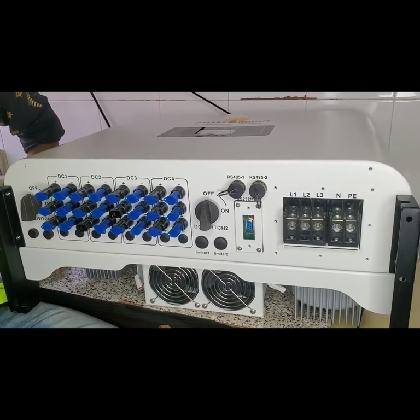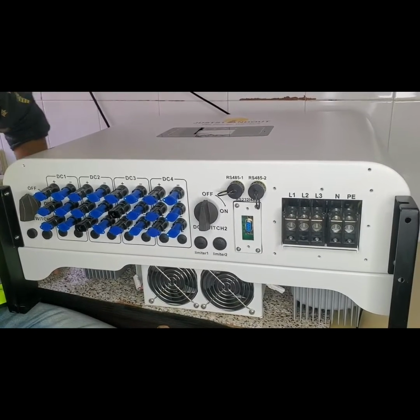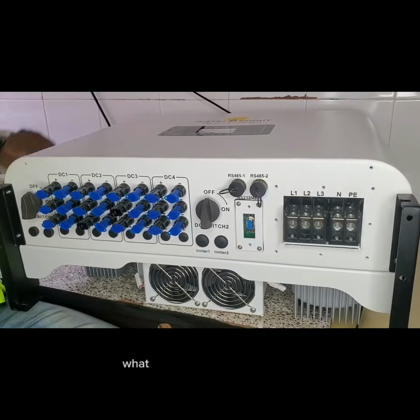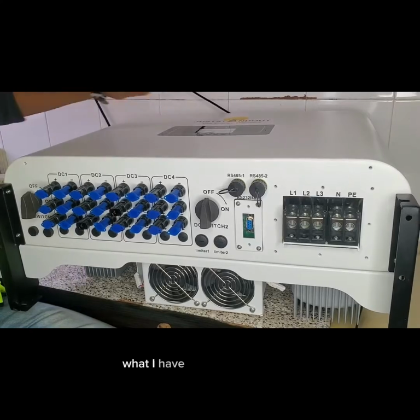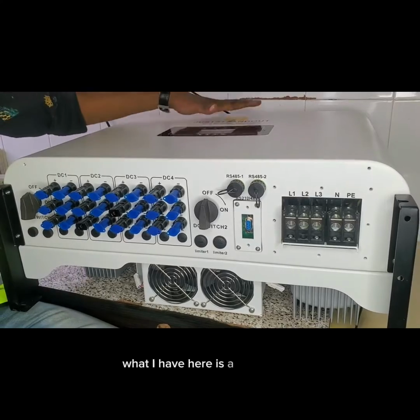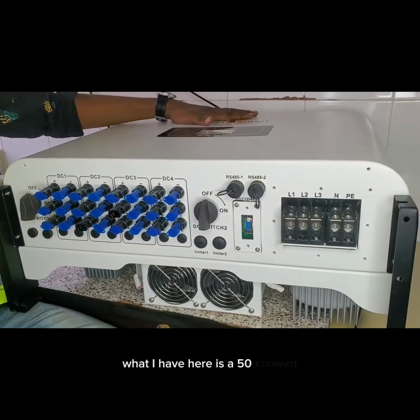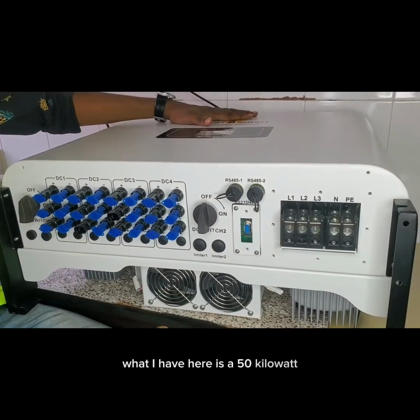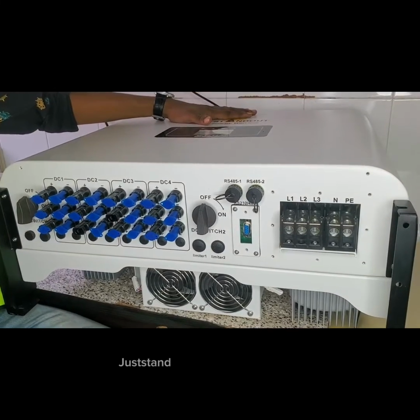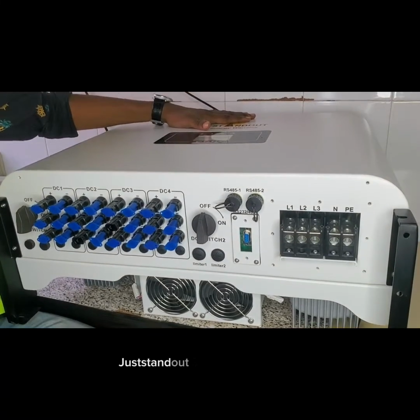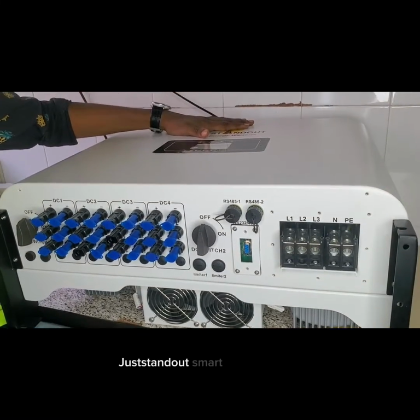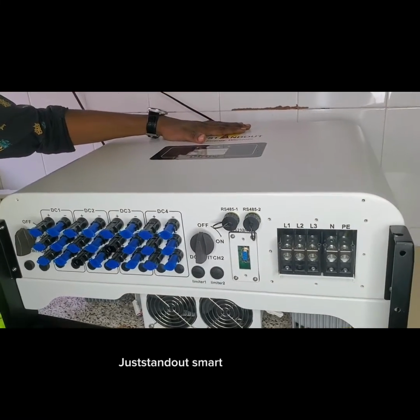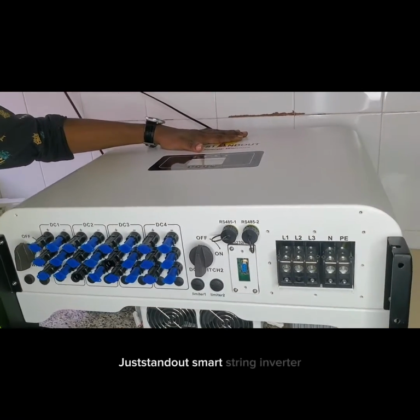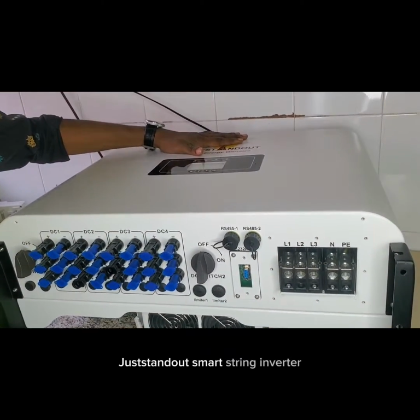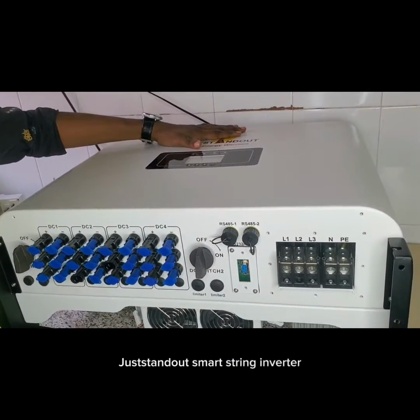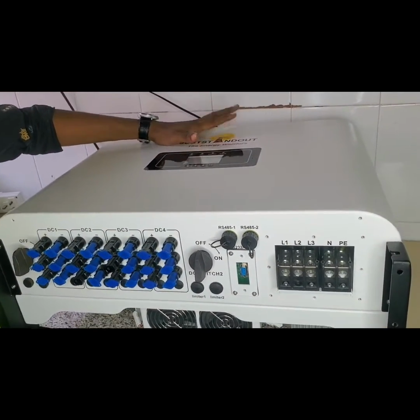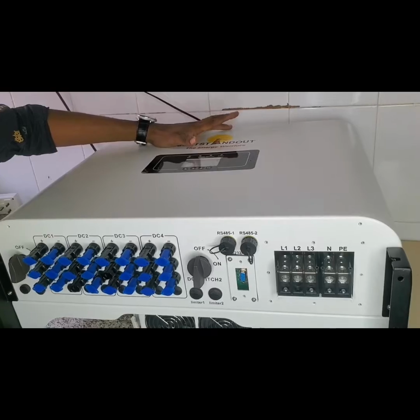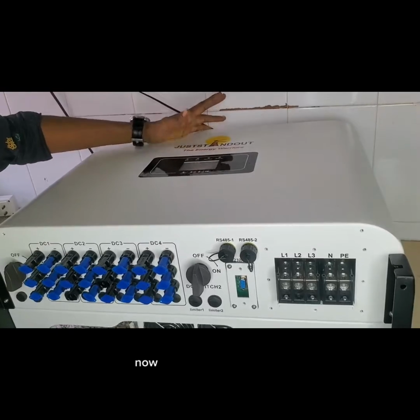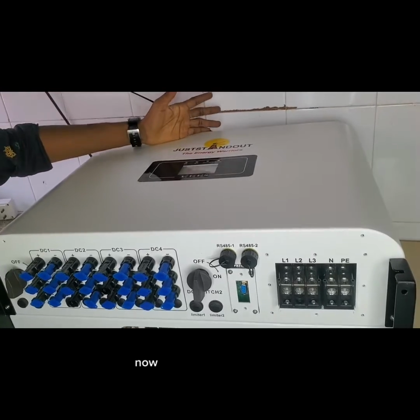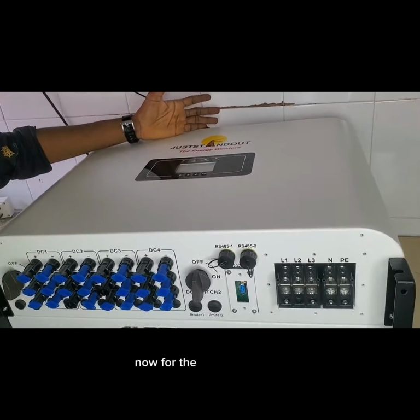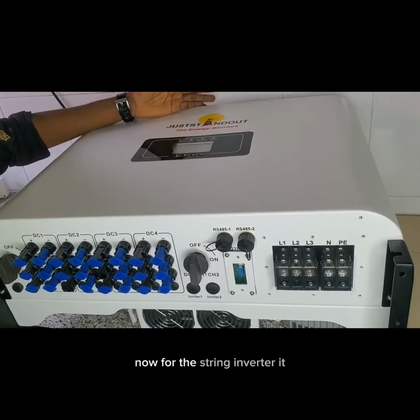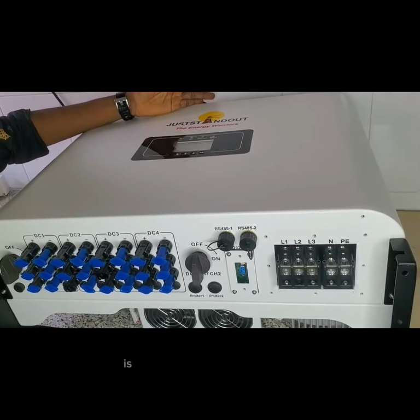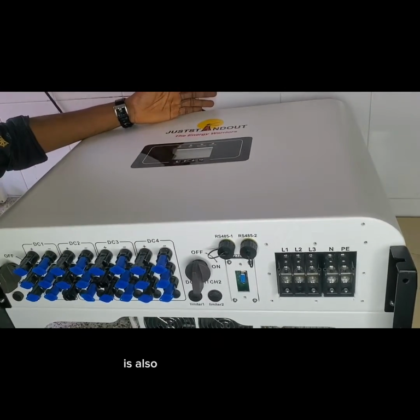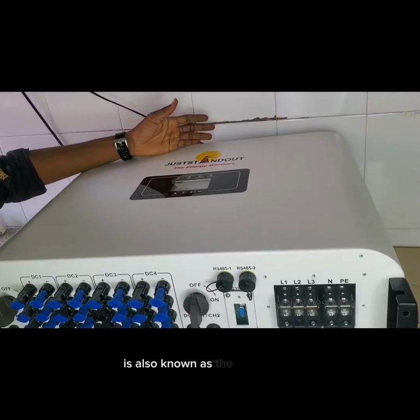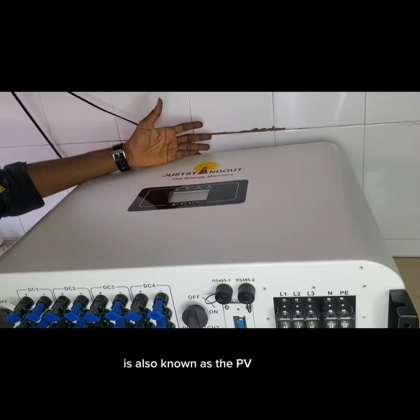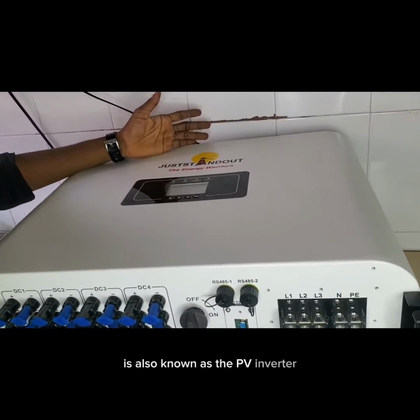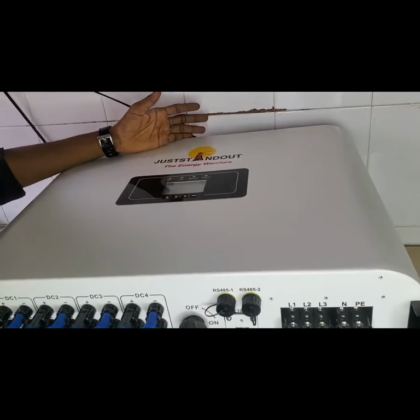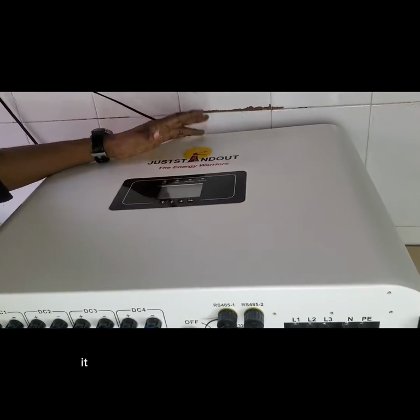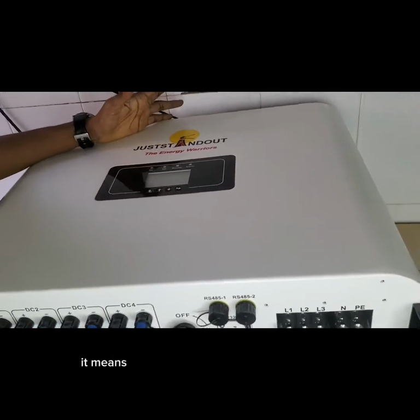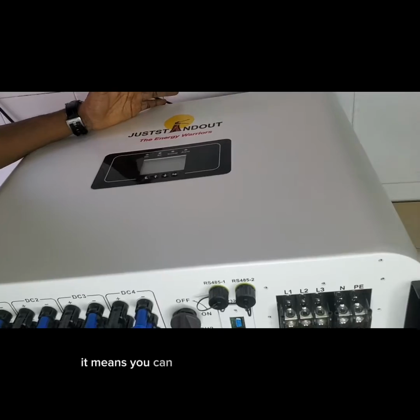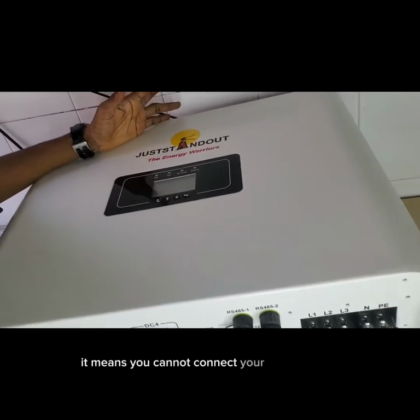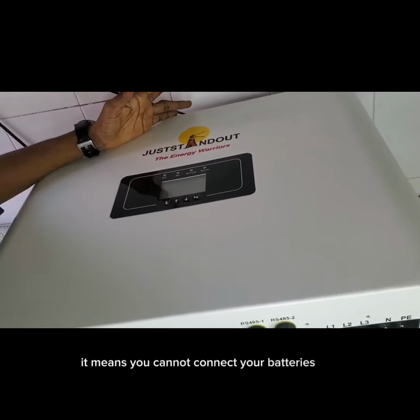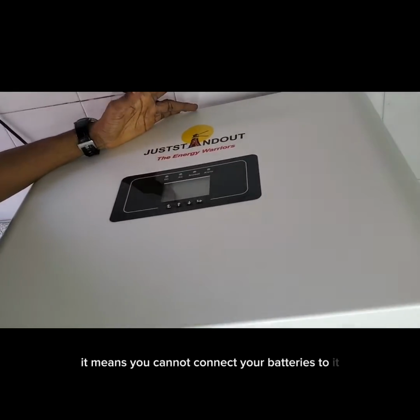What I have here is the 50 kilowatt Smart String Inverter. For the string inverter, it is also known as a PV inverter, so it means you can connect your batteries to it.